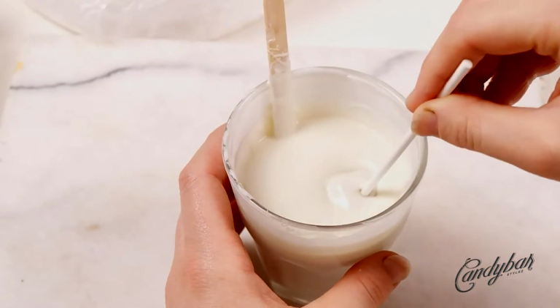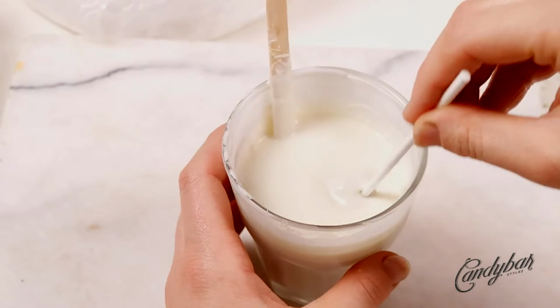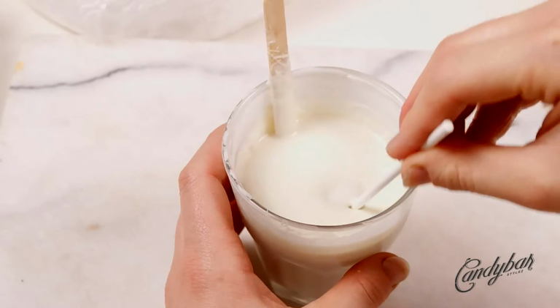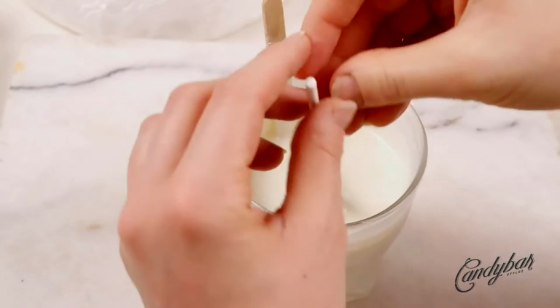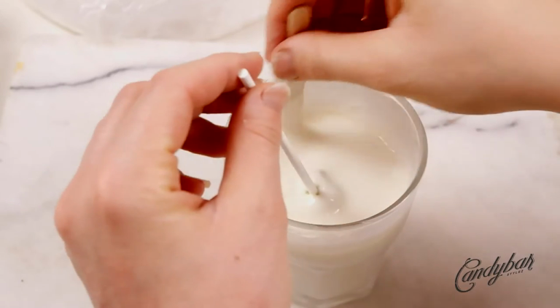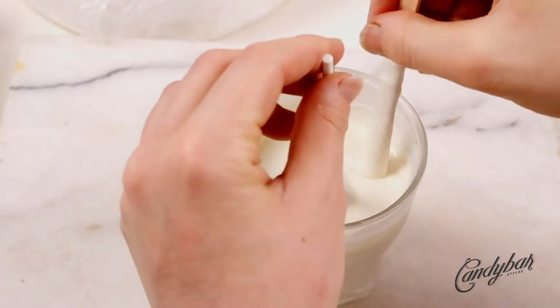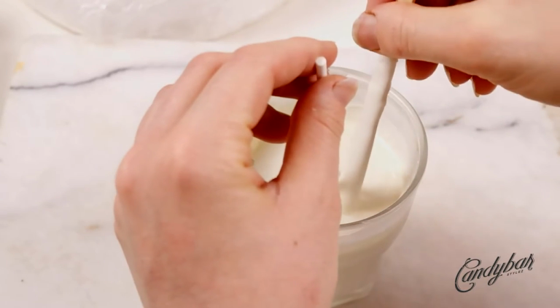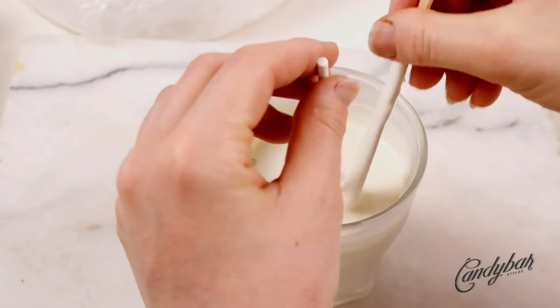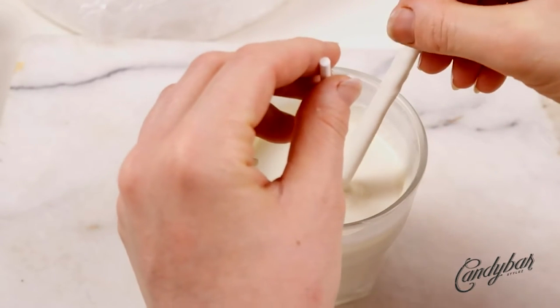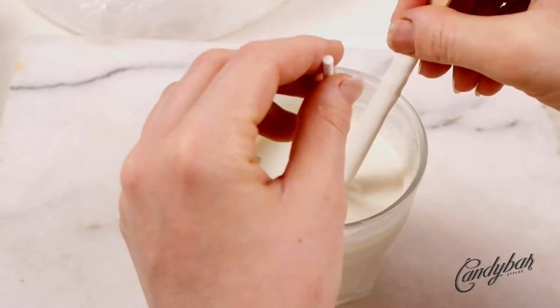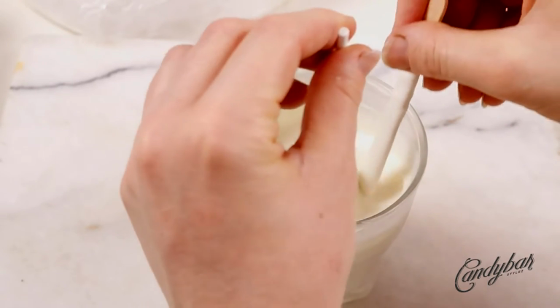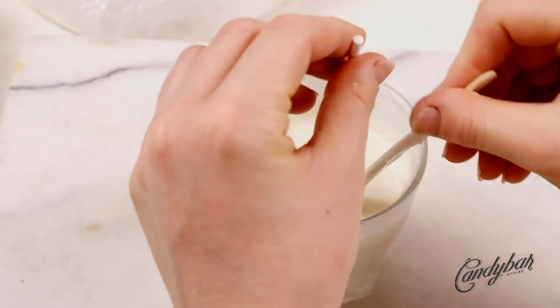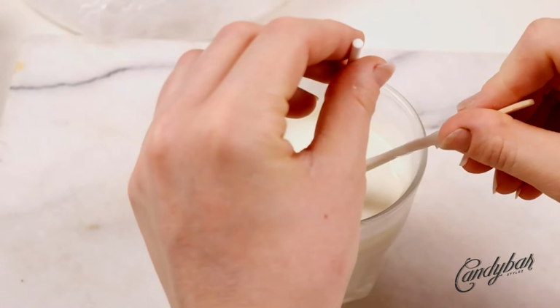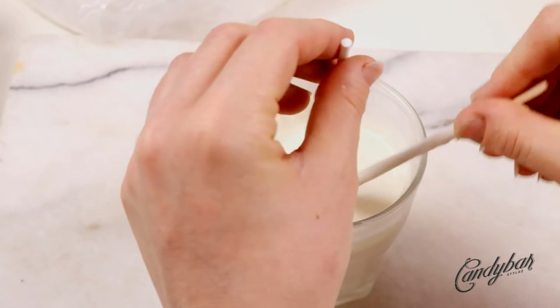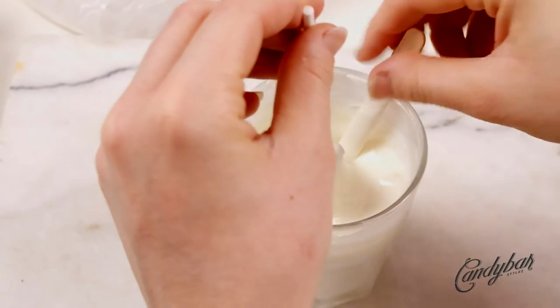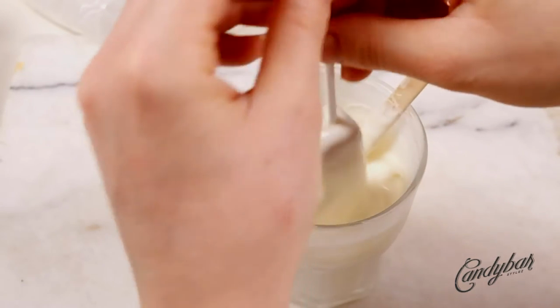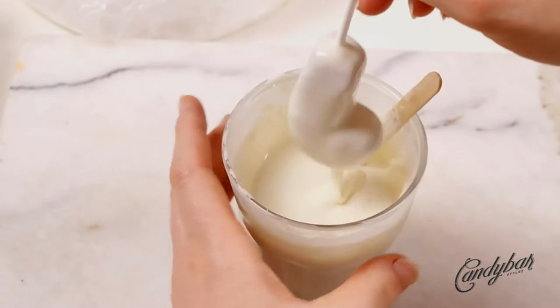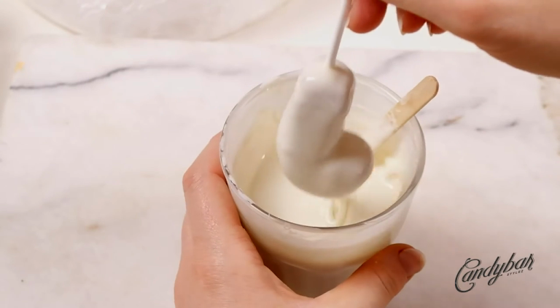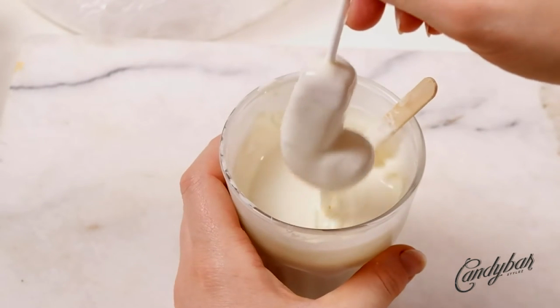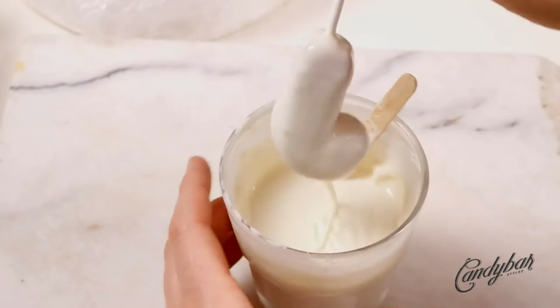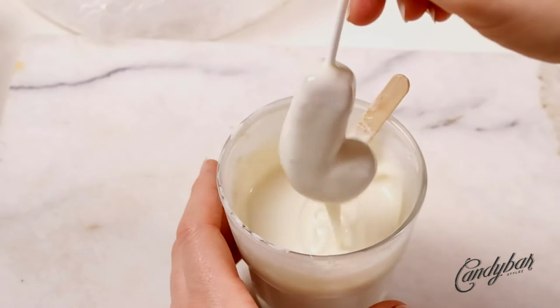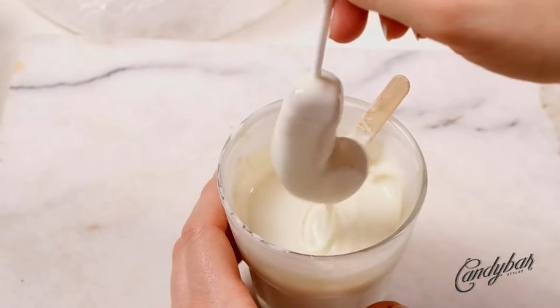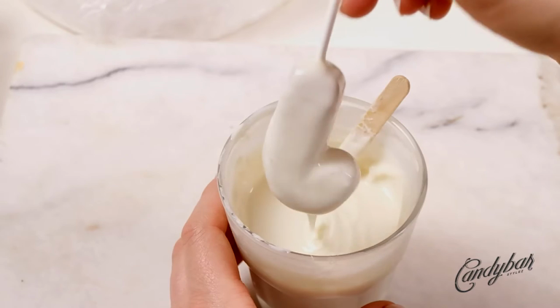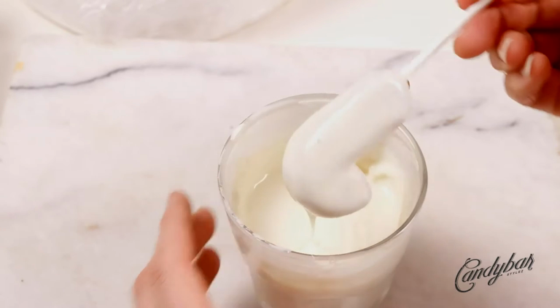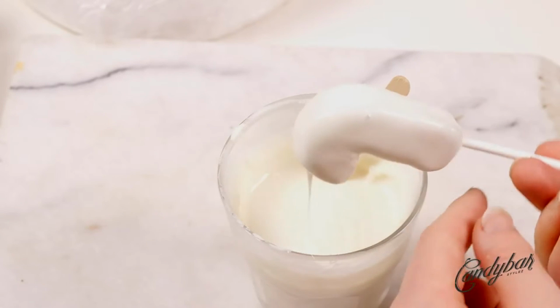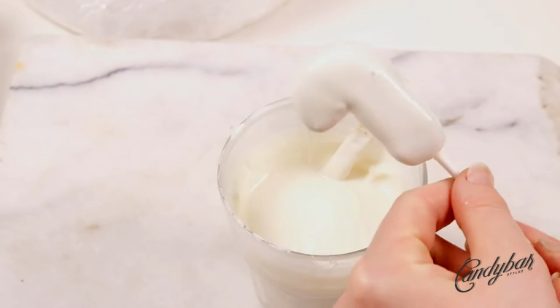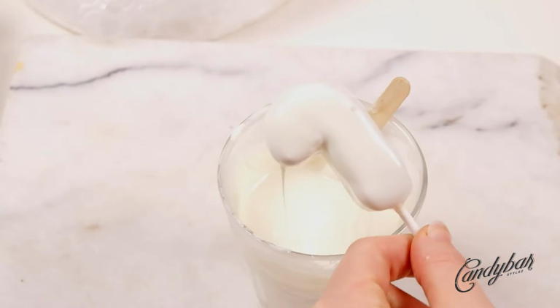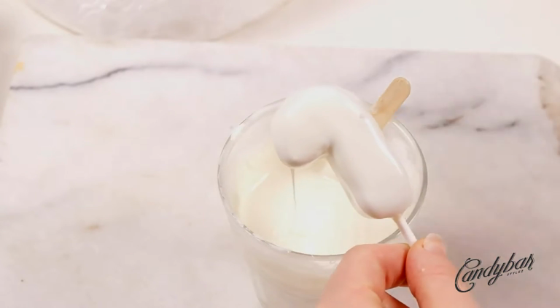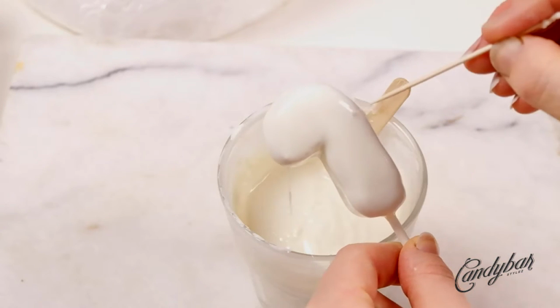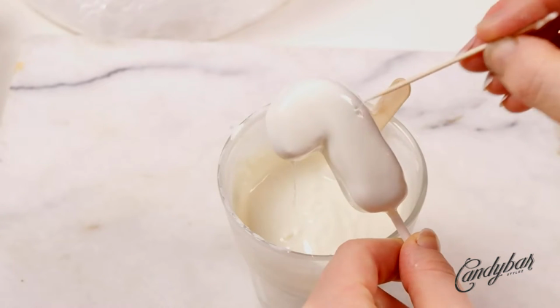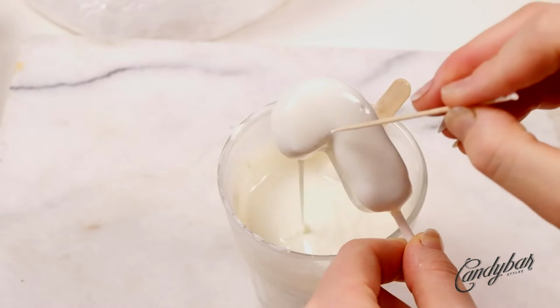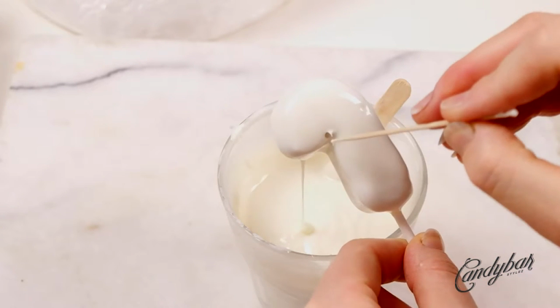Dip it completely, bring it out, and make sure that the excess drips off. Work quickly, but because it's a very fragile shape, not too quickly. Use a toothpick to get rid of all the air bubbles.